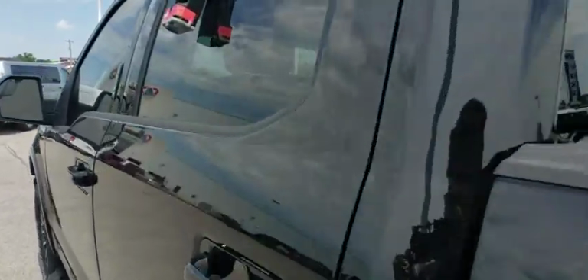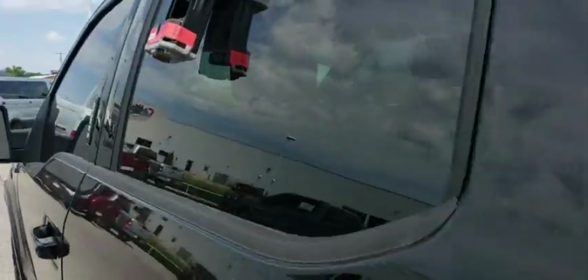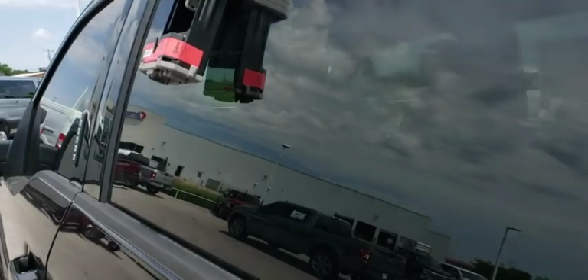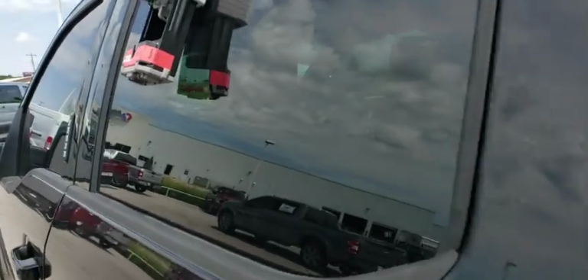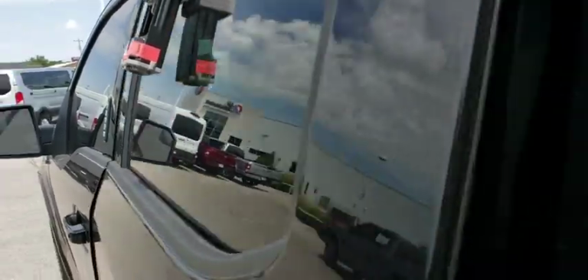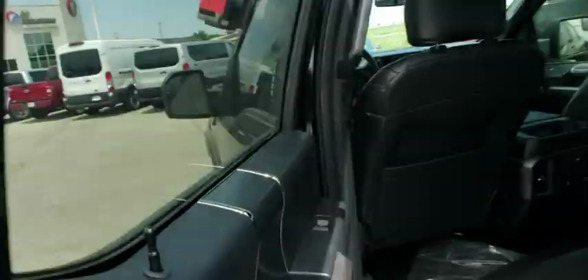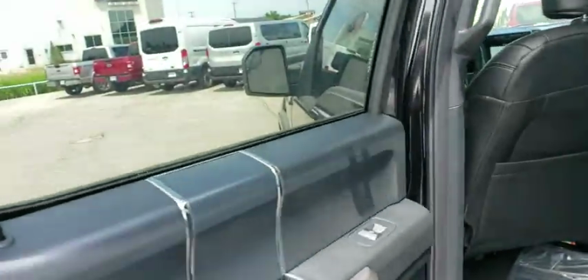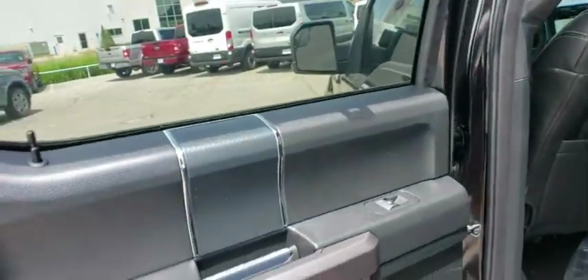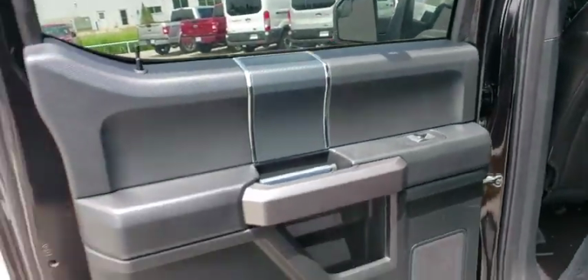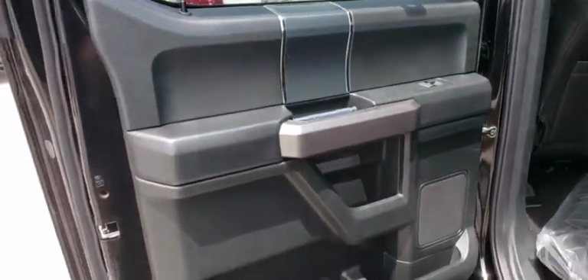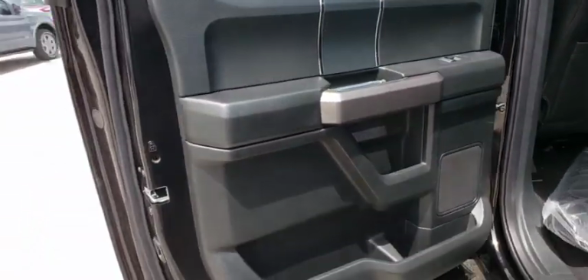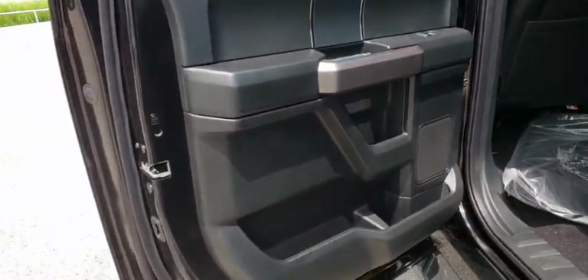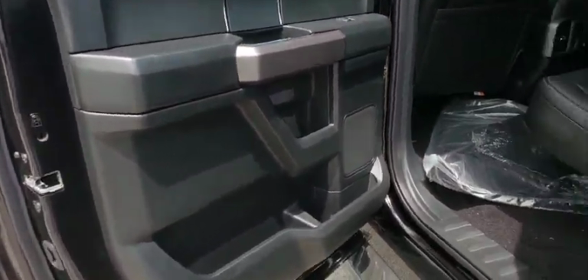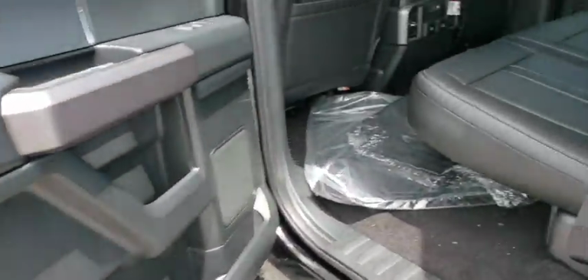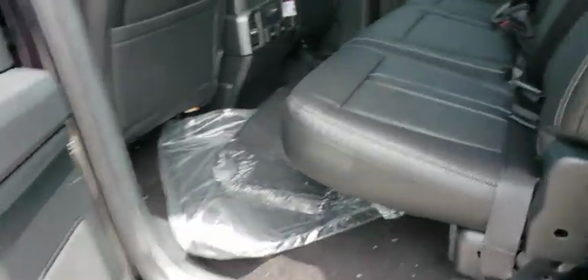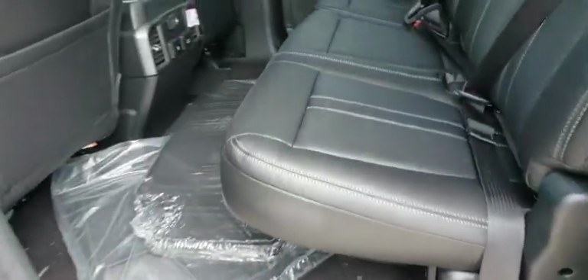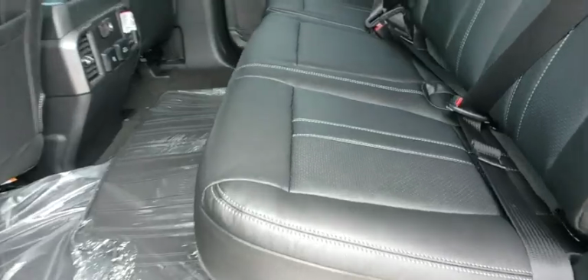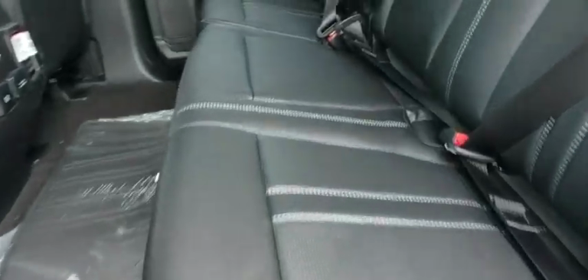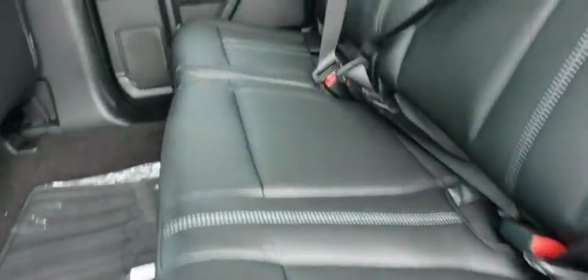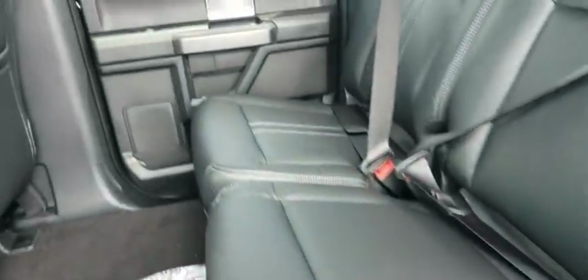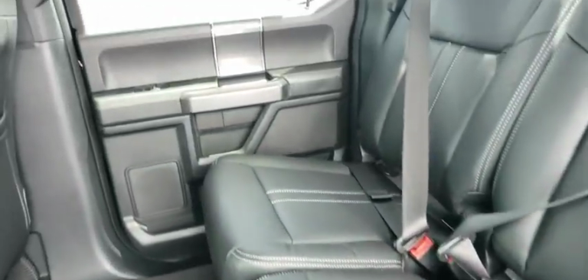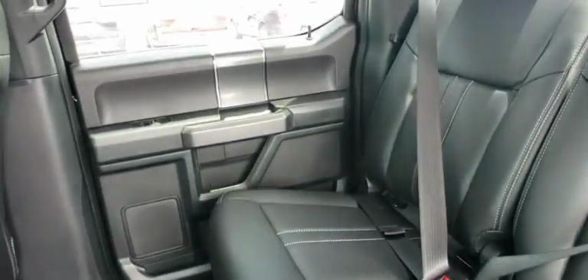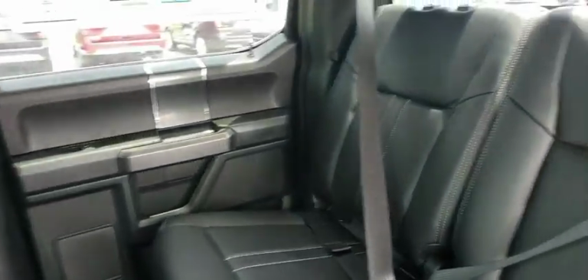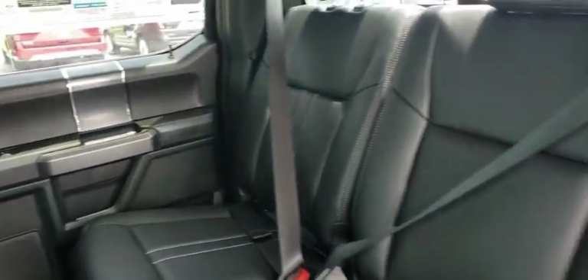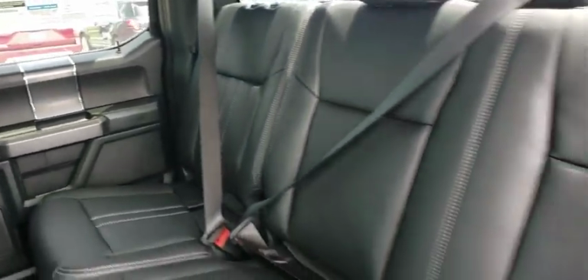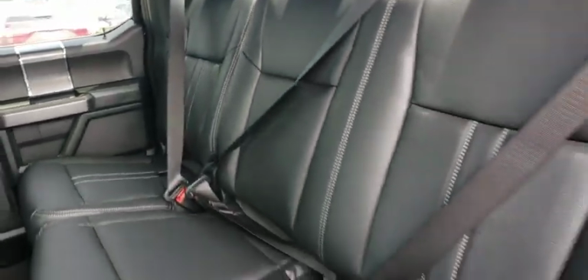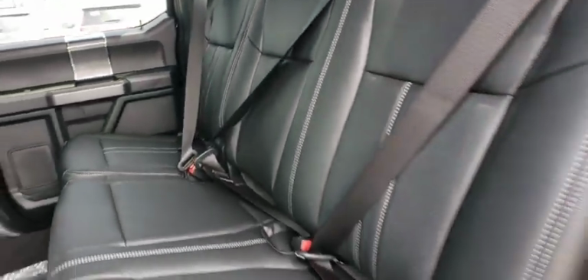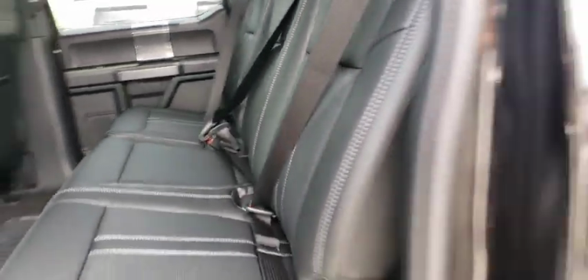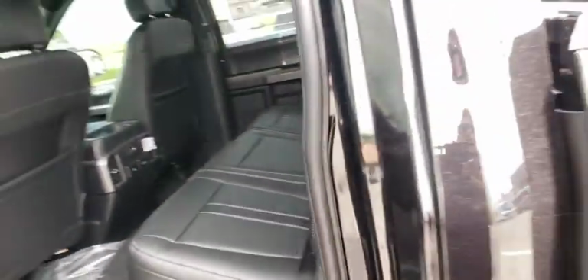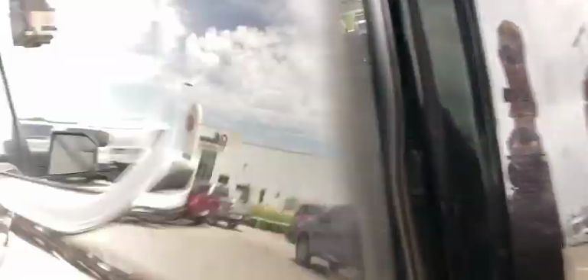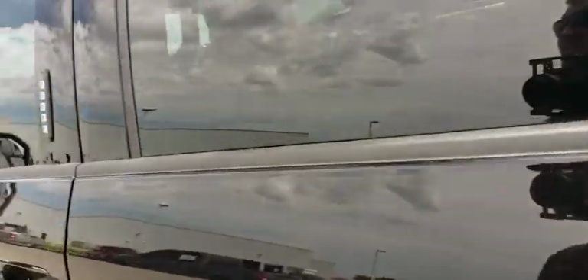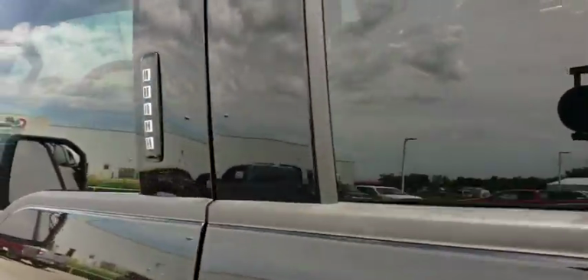Adjustable steering wheel, four-wheel drive, floor mats, cruise control, aluminum wheels, four-wheel disc brakes, AM-FM stereo radio, power door locks, MP3 player, fog lamps.